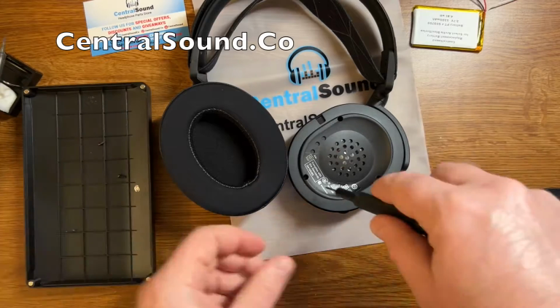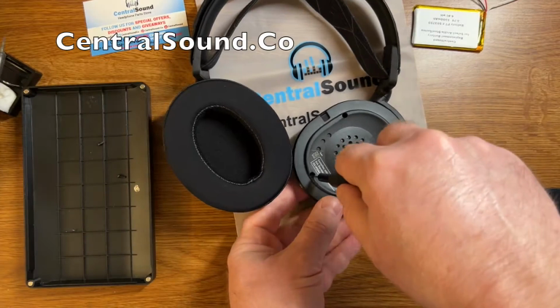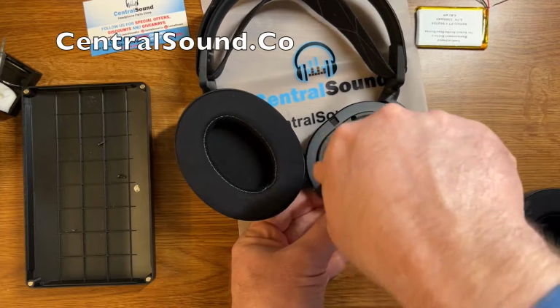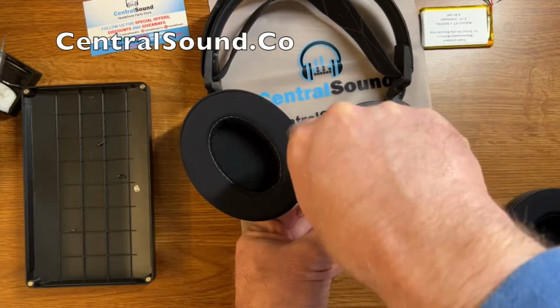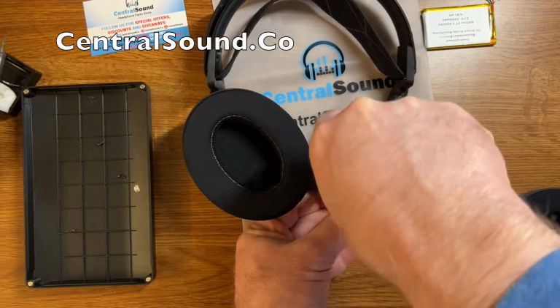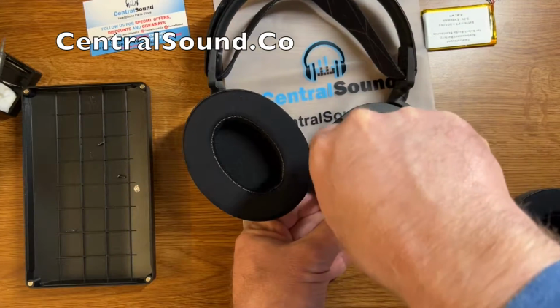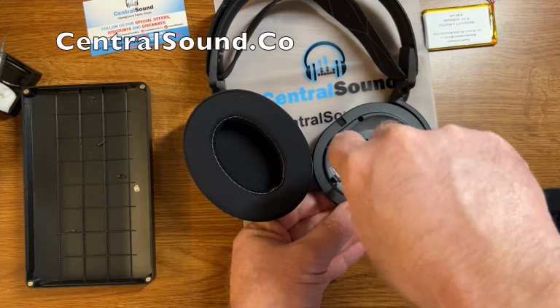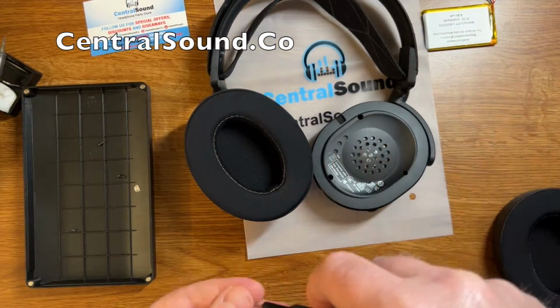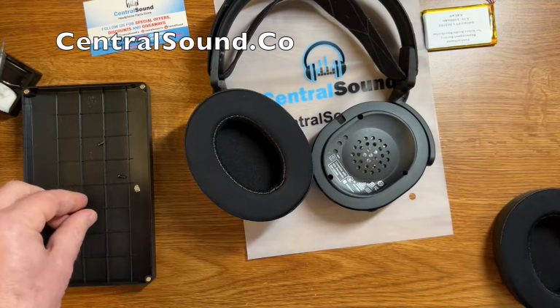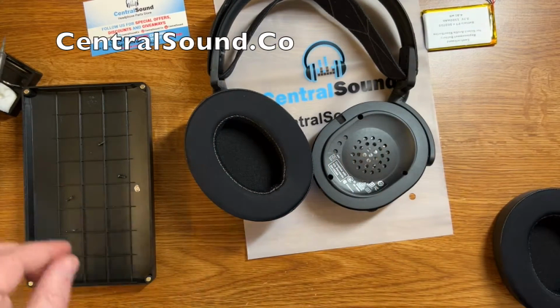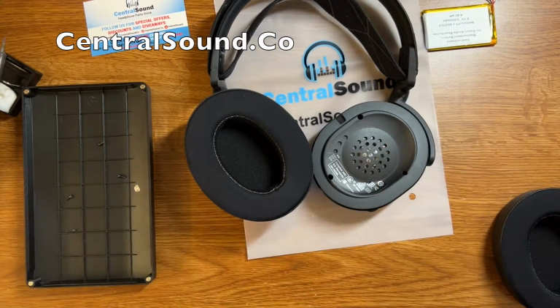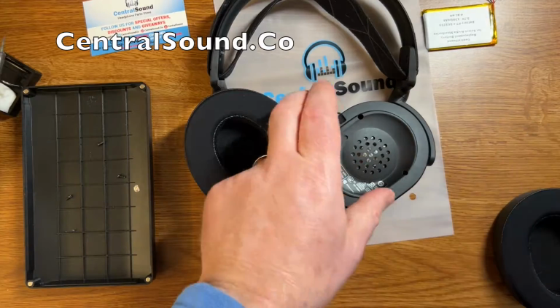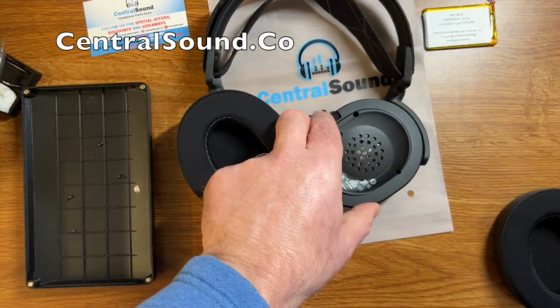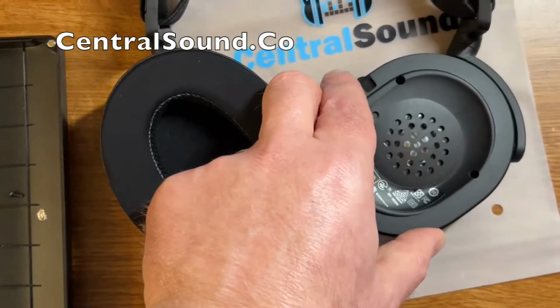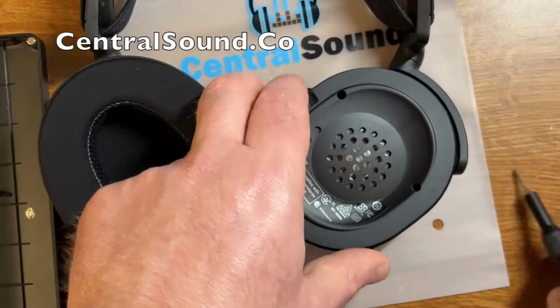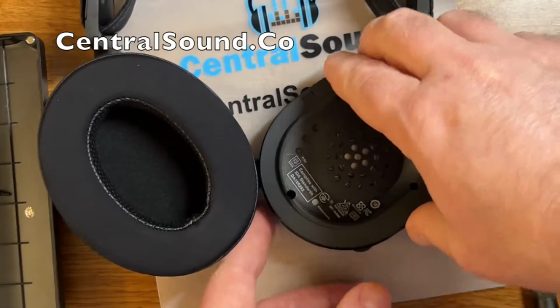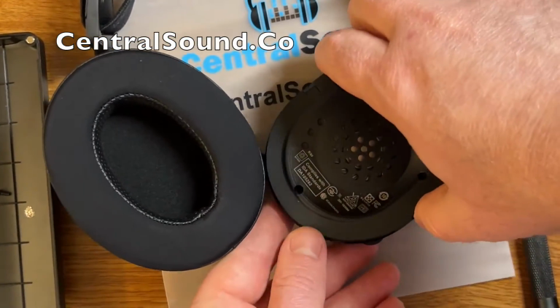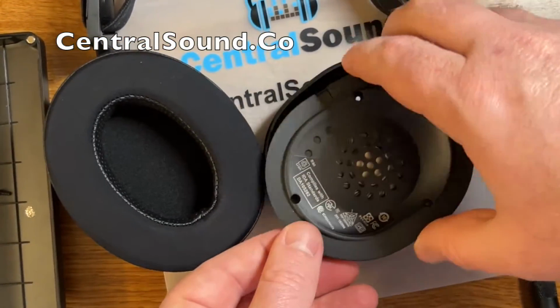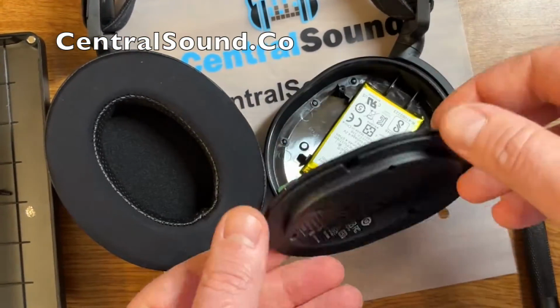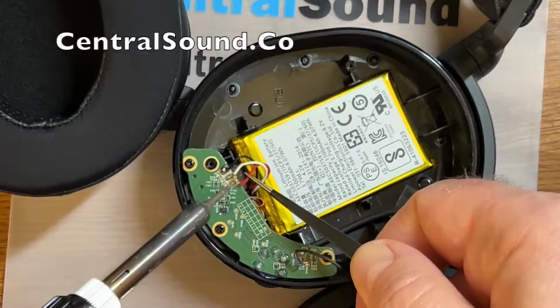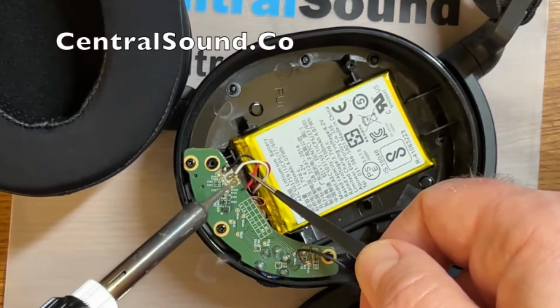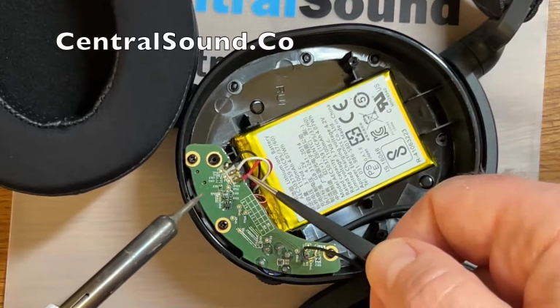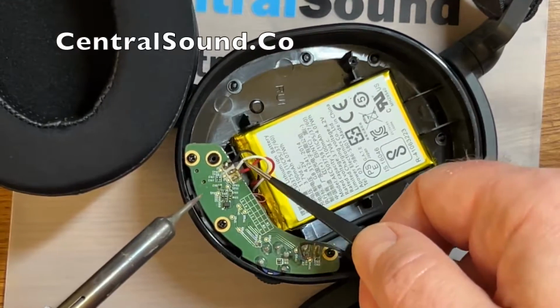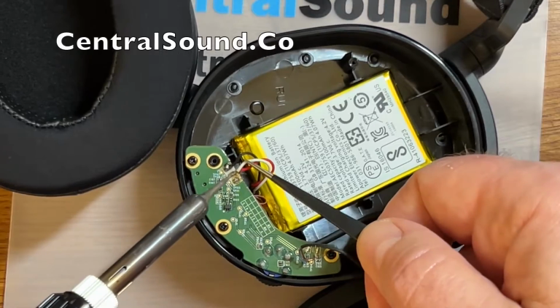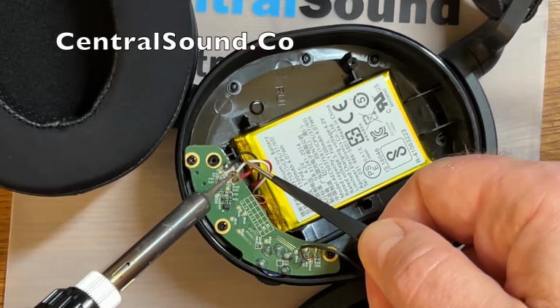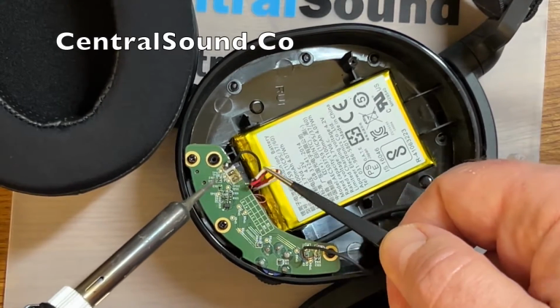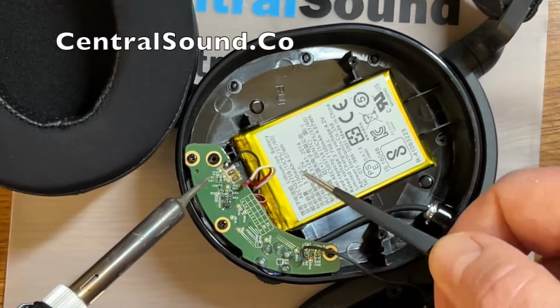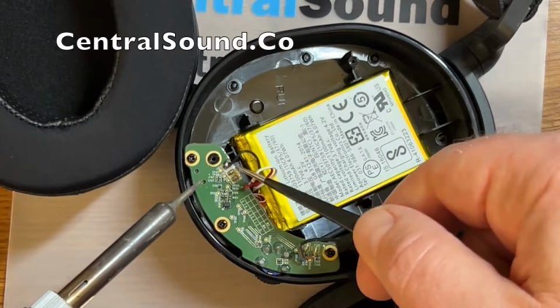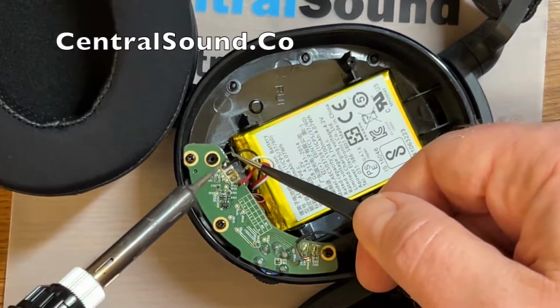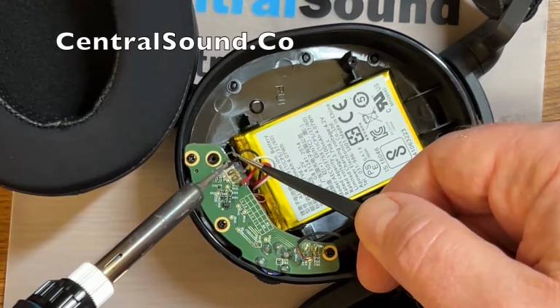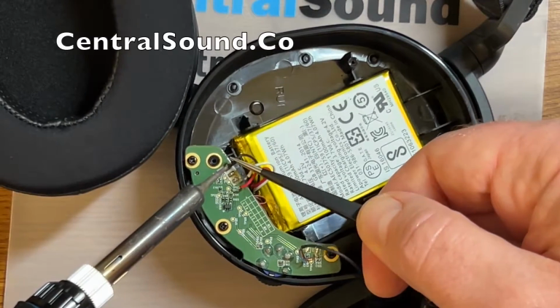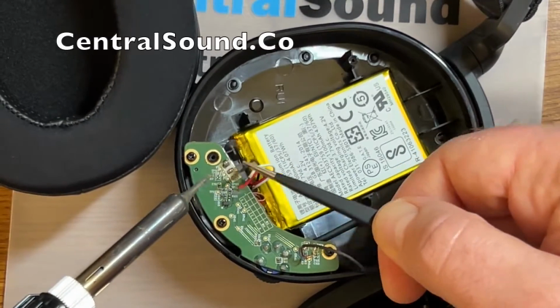Once all the screws are removed, be careful when pulling up on the speaker housing because there are wires connected — you do not want to separate or disconnect them. You will need a soldering iron to disconnect the red, white, and black wire from the board.